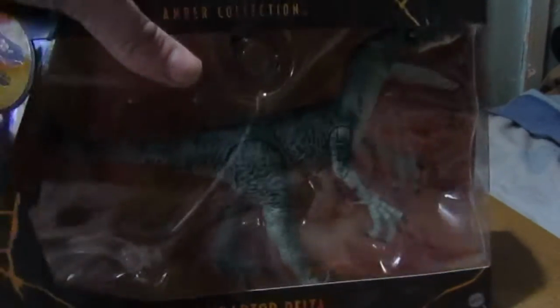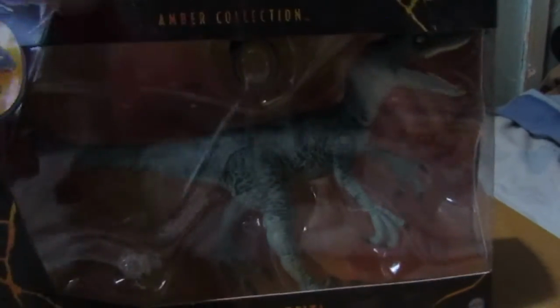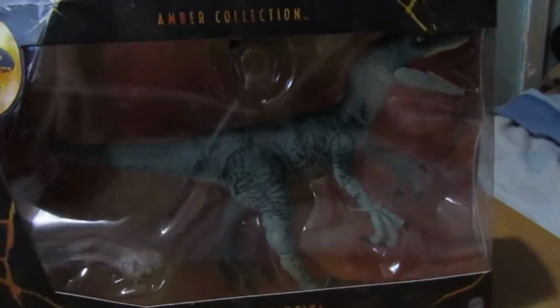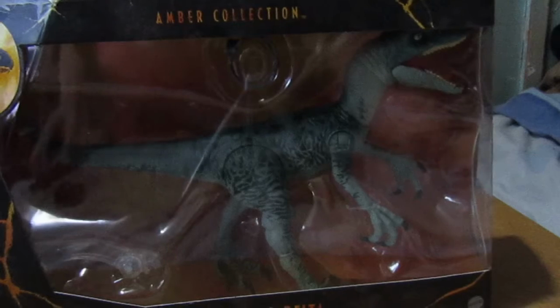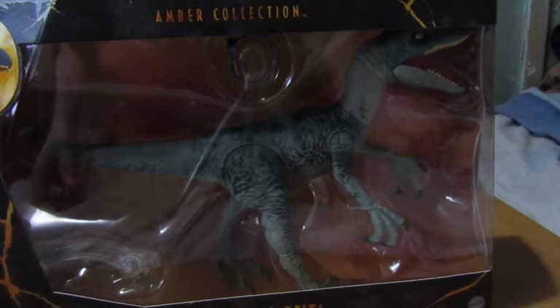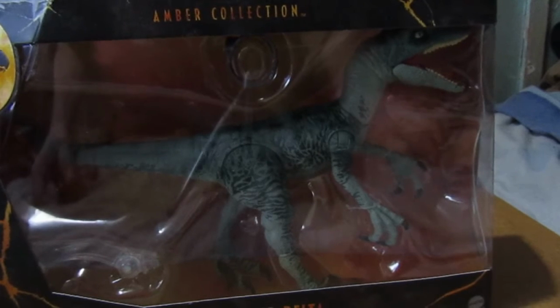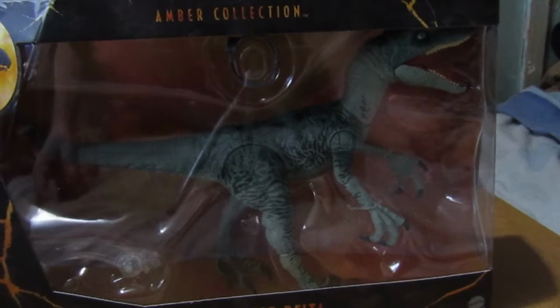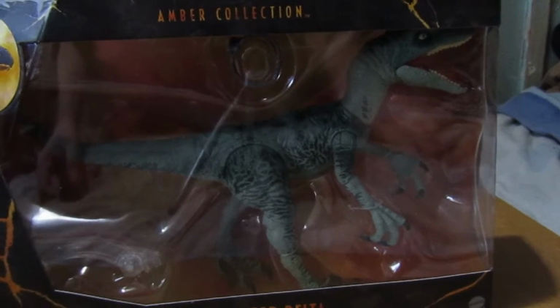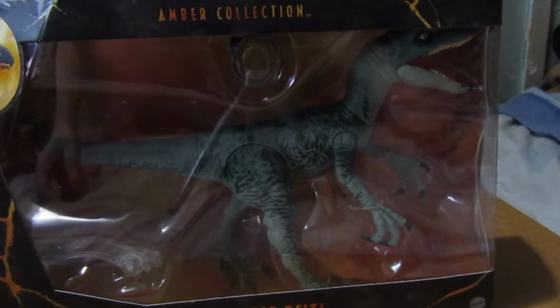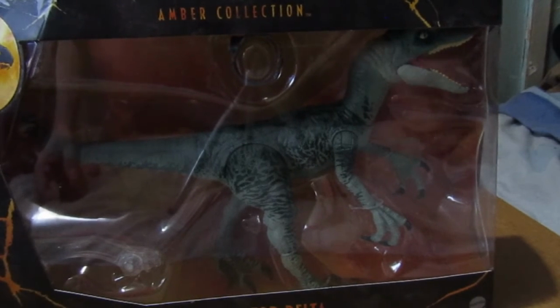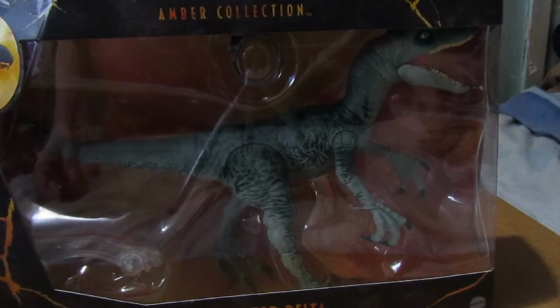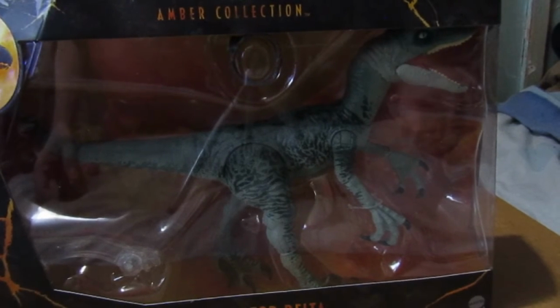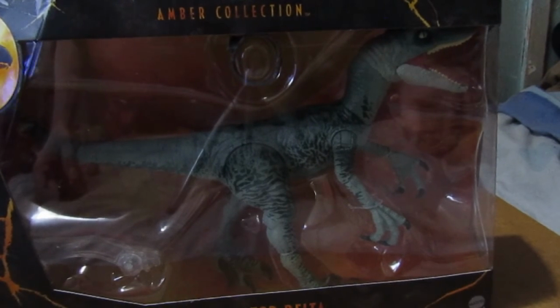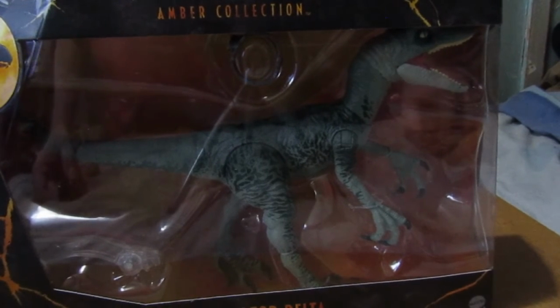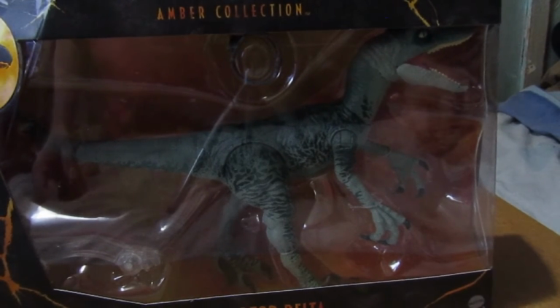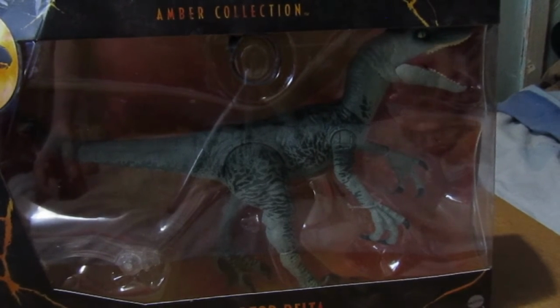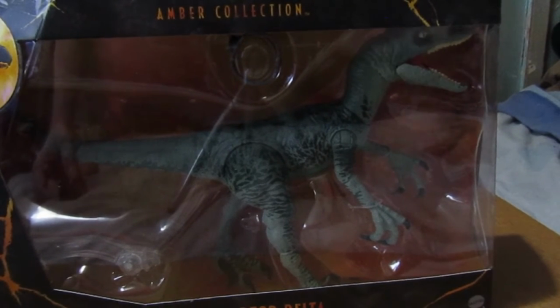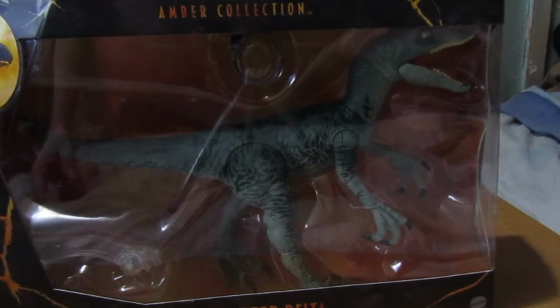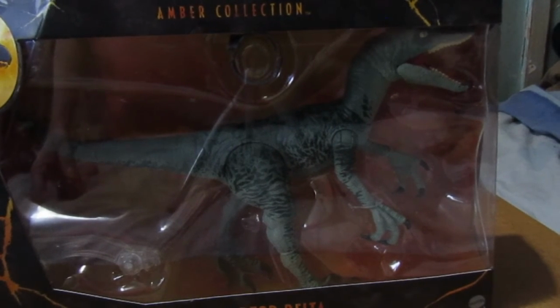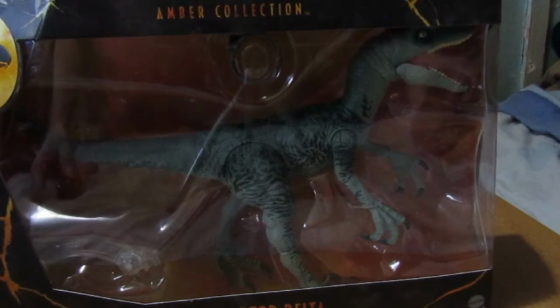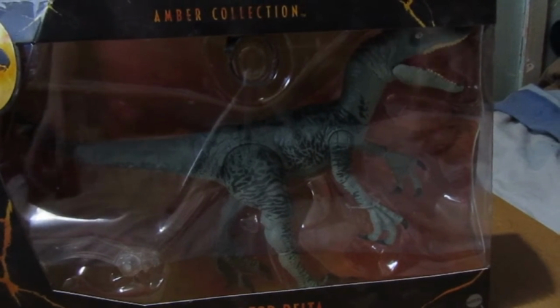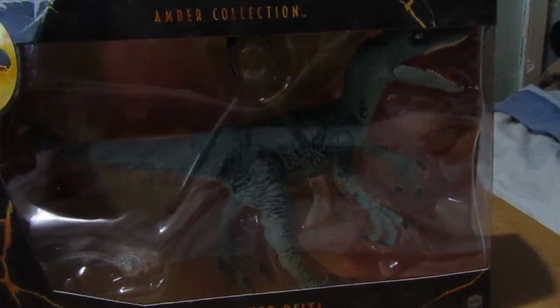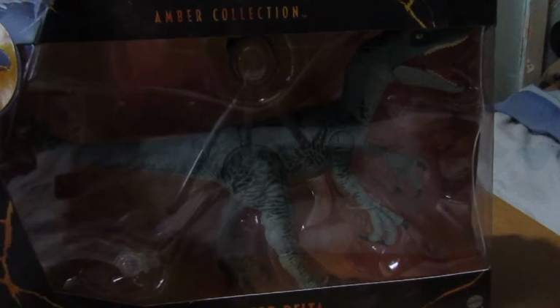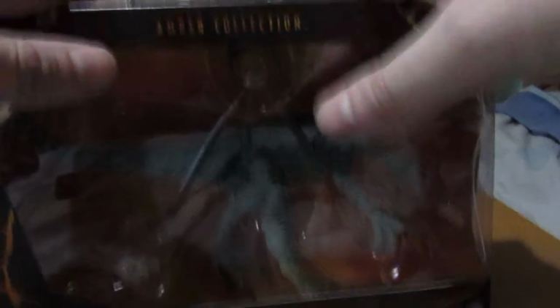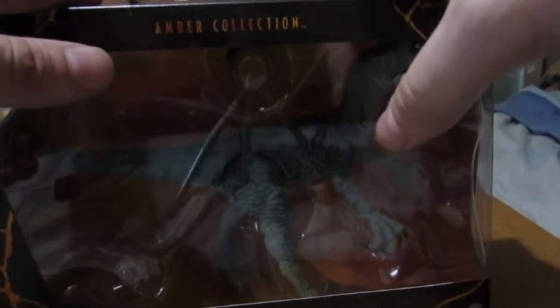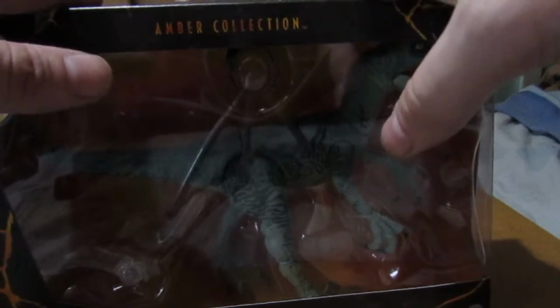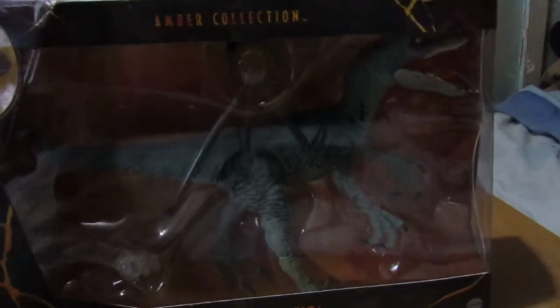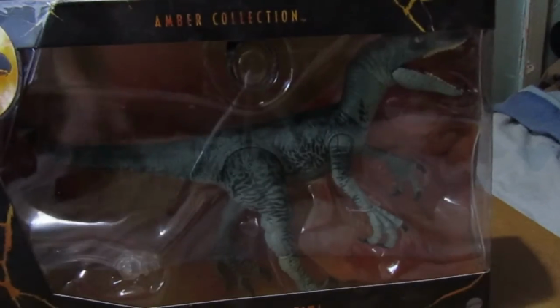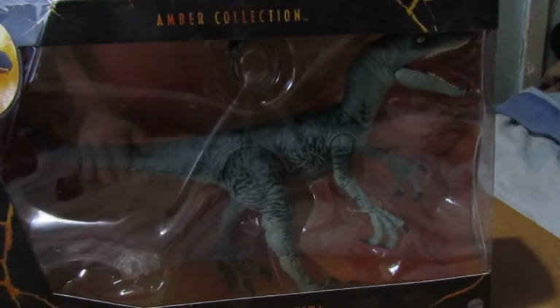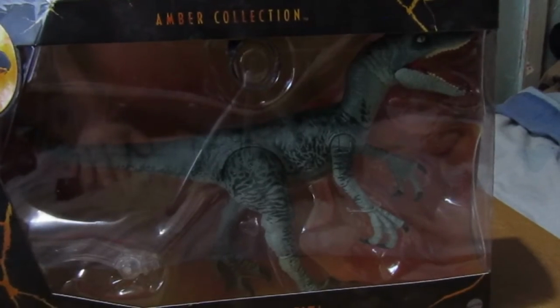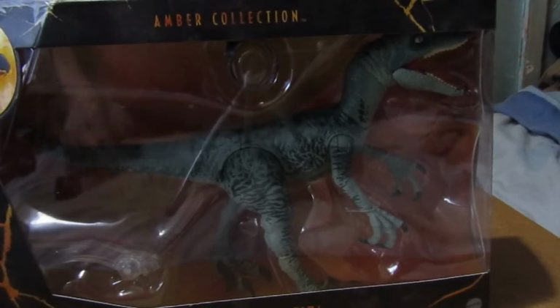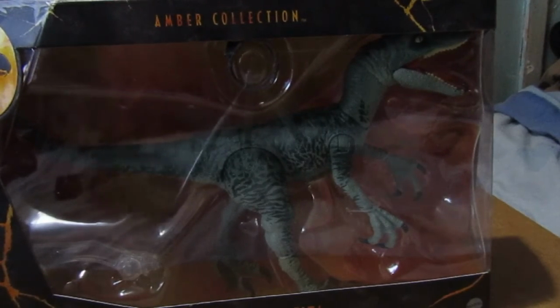I was expecting it tomorrow but I got it today, so I'm going to have to delay my film night. I am watching Star Wars Episode 3 tonight. Anyway, without further ado, let's get Delta out of the box.